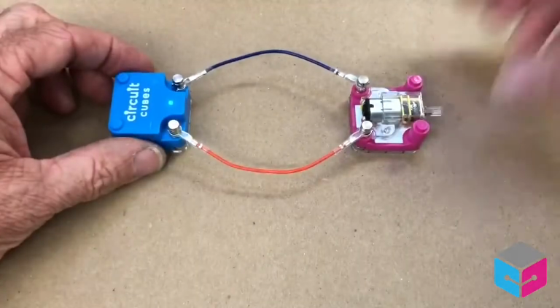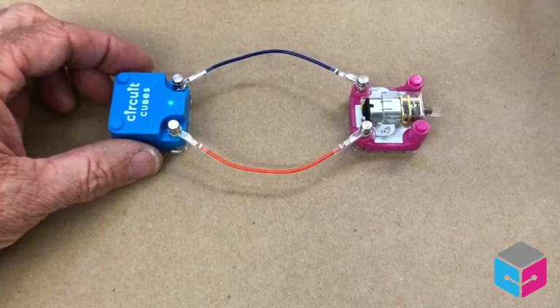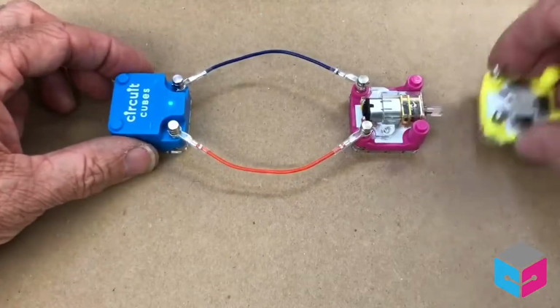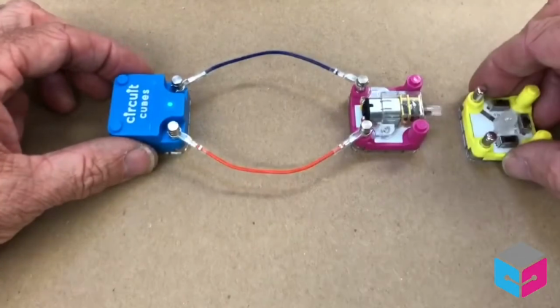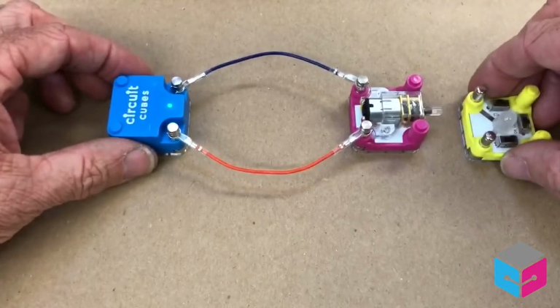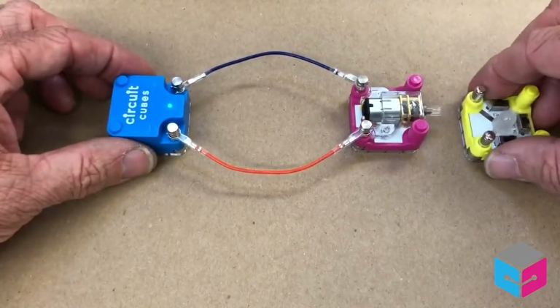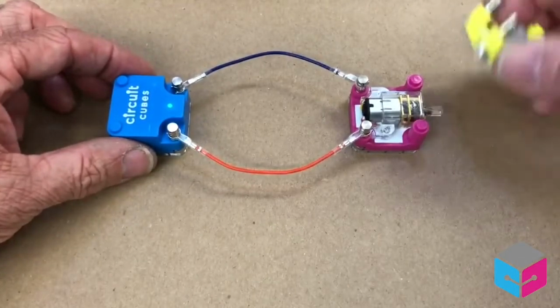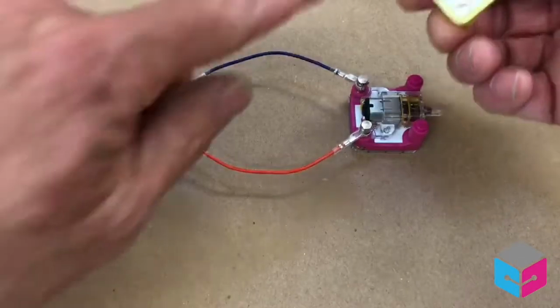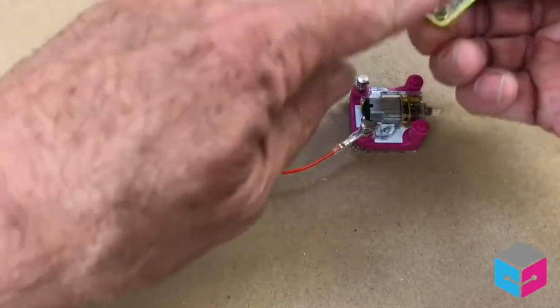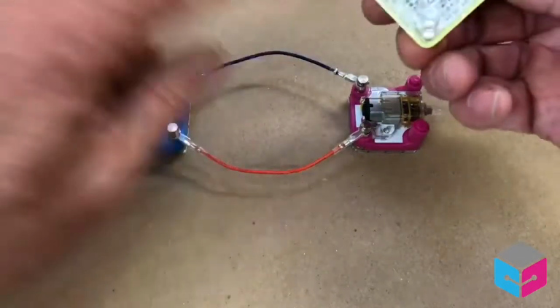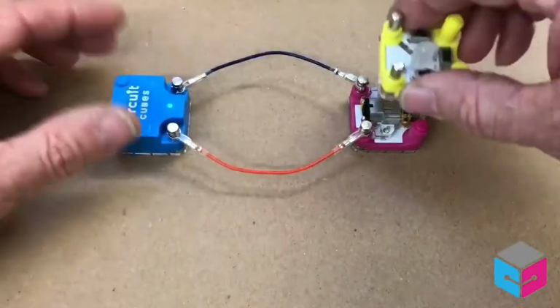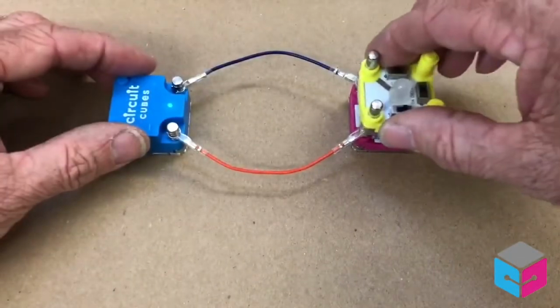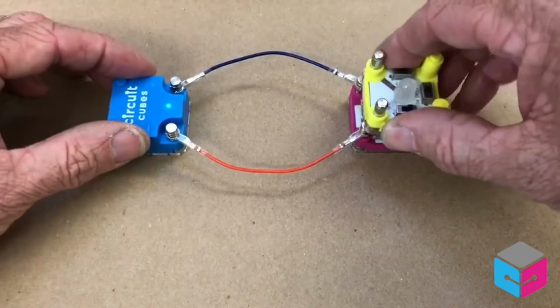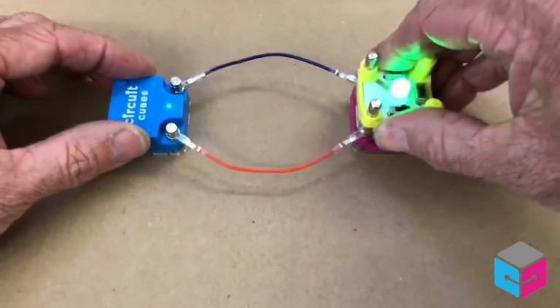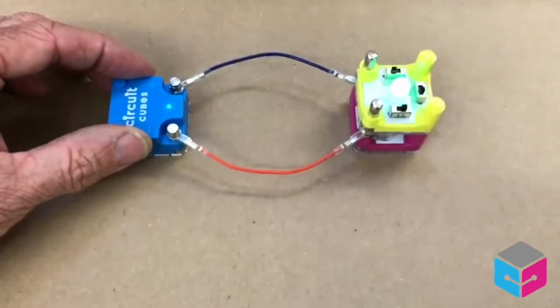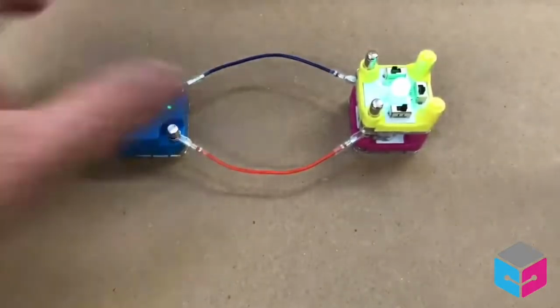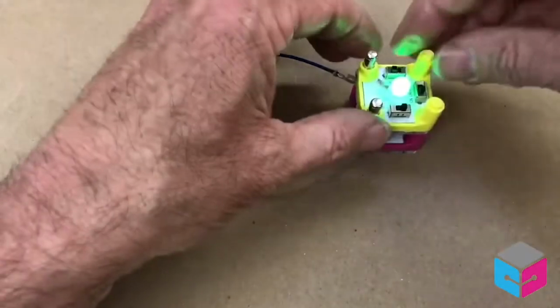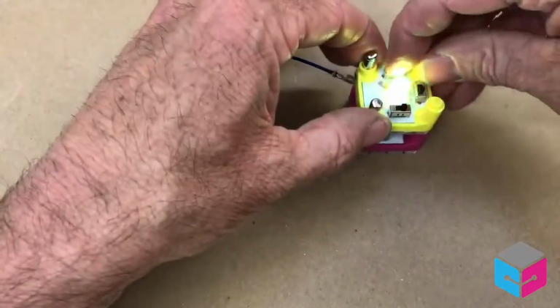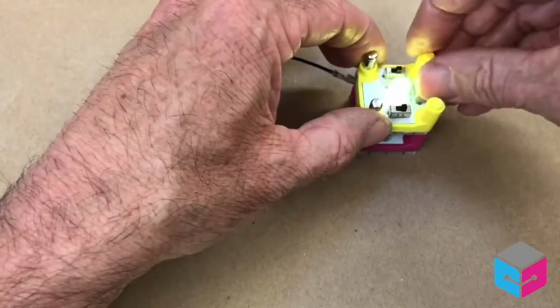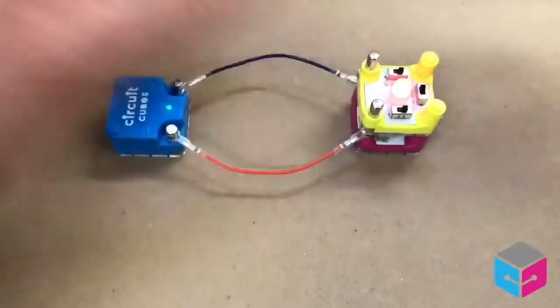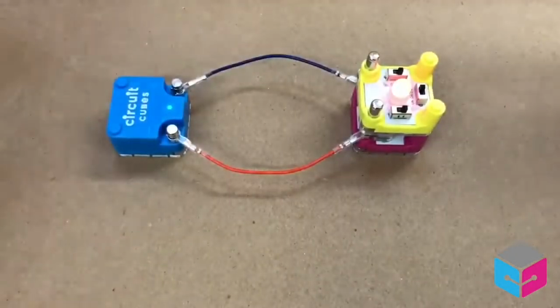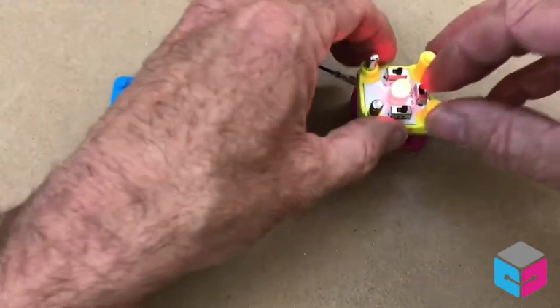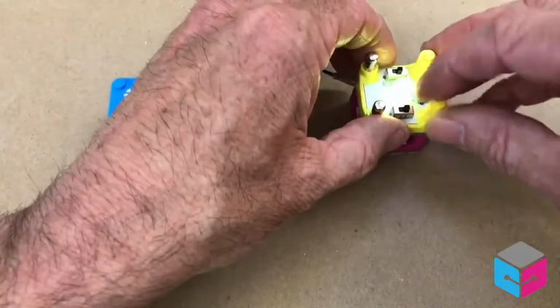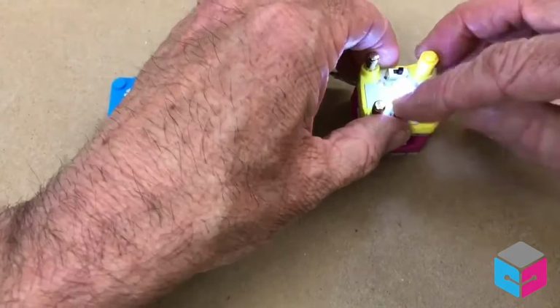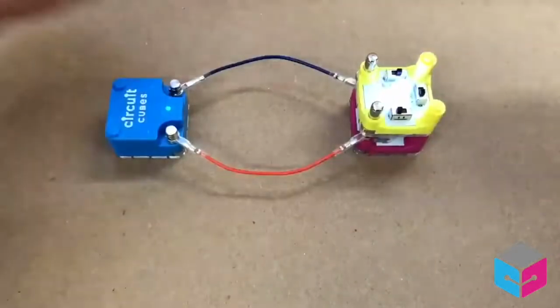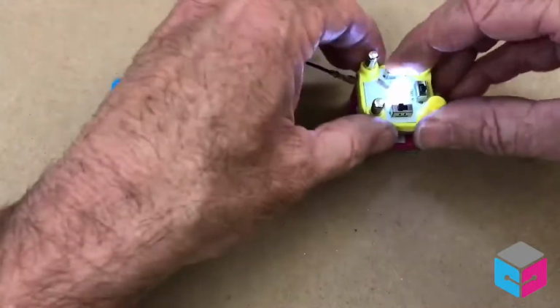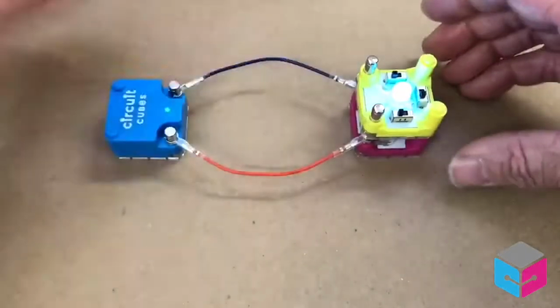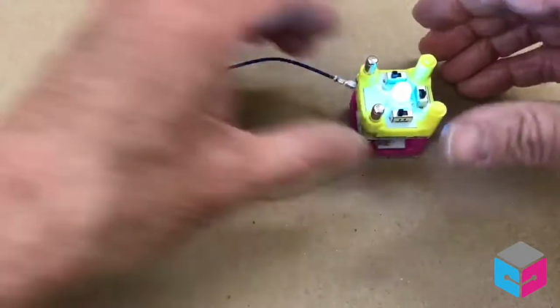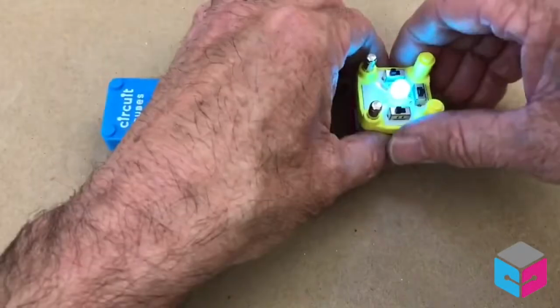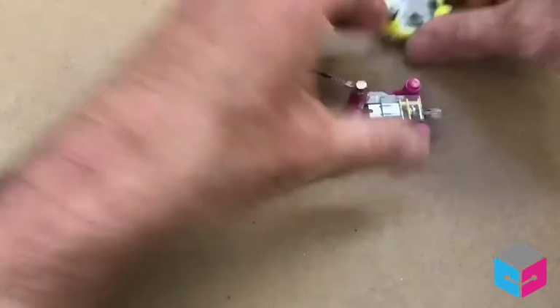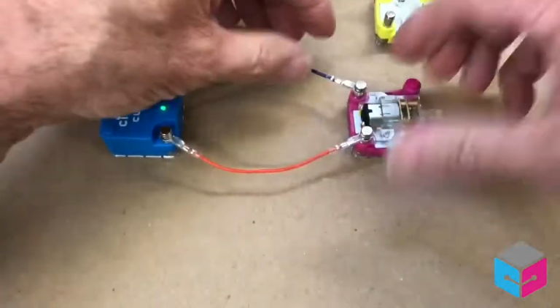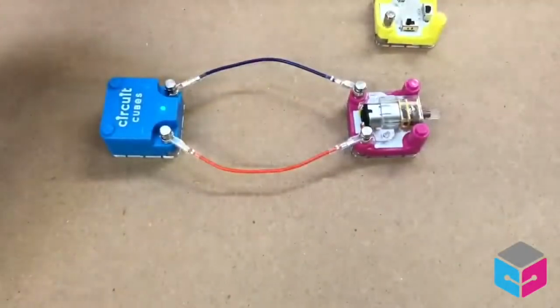Maybe I want to stack them and connect multiple devices — they have contacts on the bottom that allow this. Maybe I want to change the RGB into a different color, or stack multiple things.